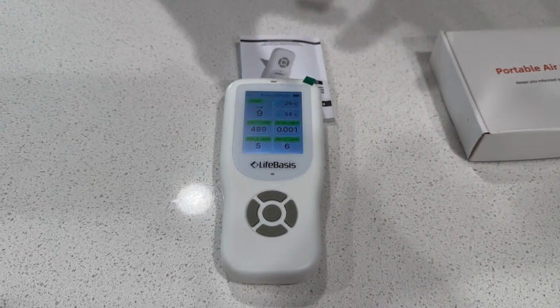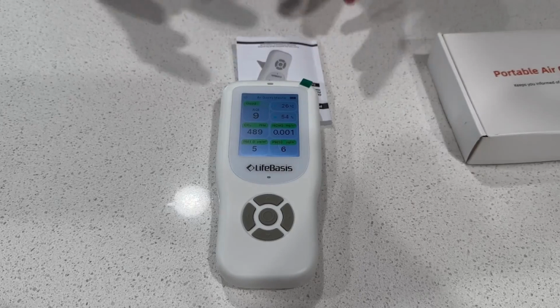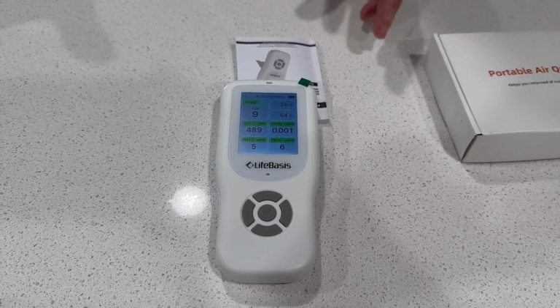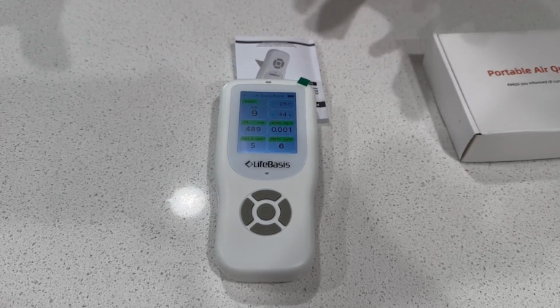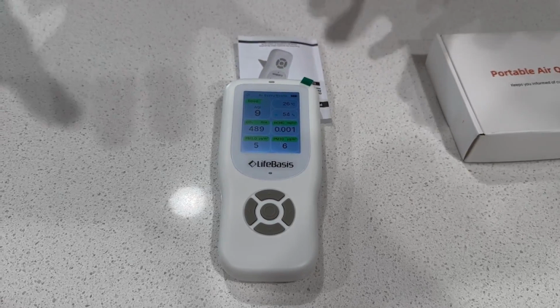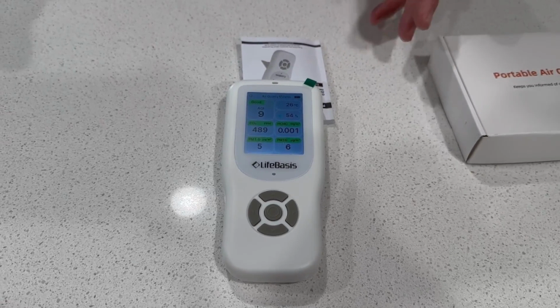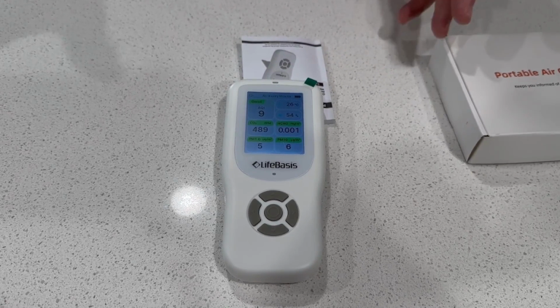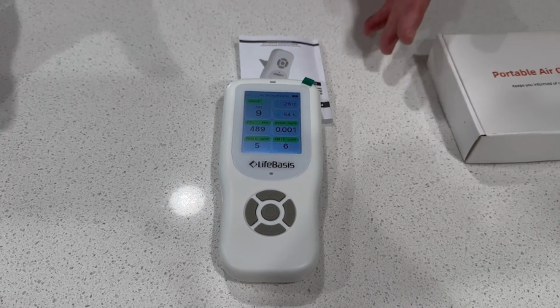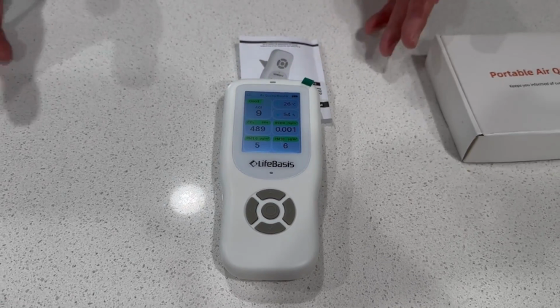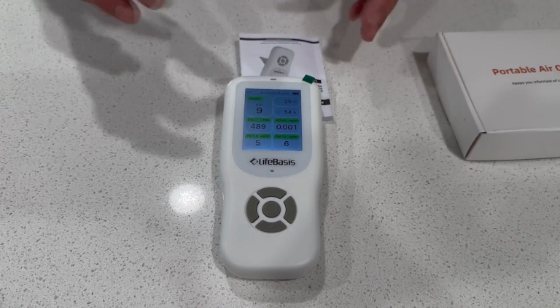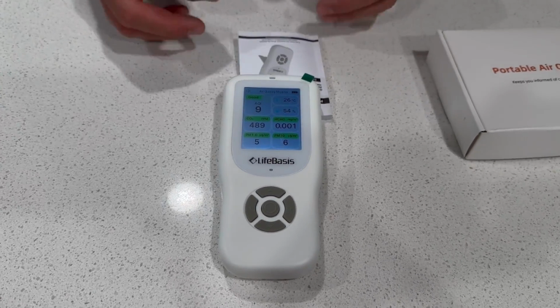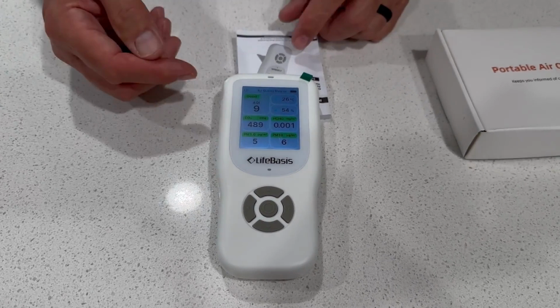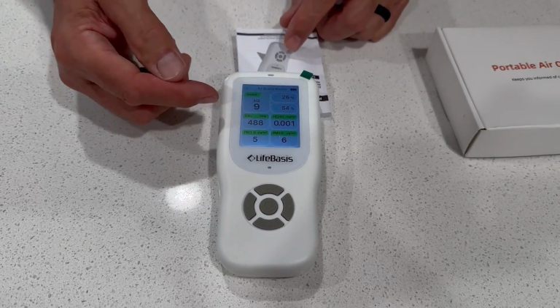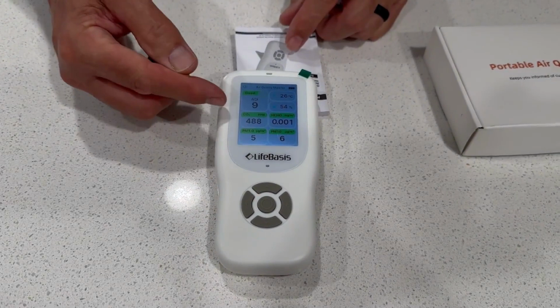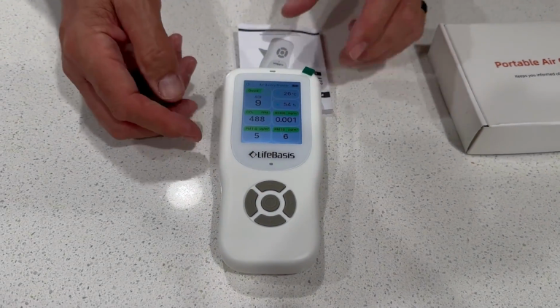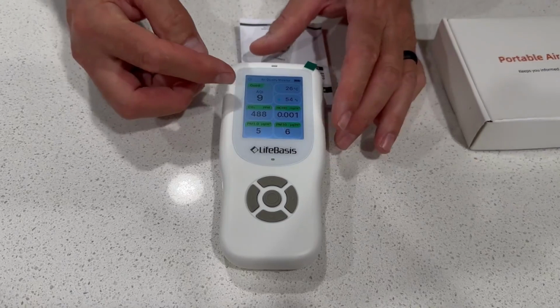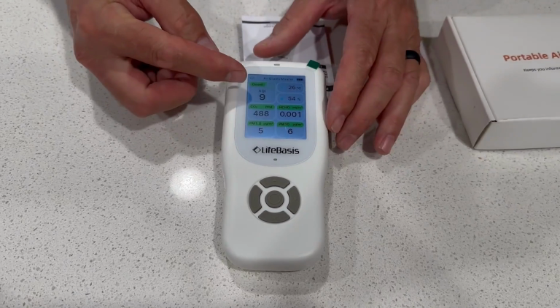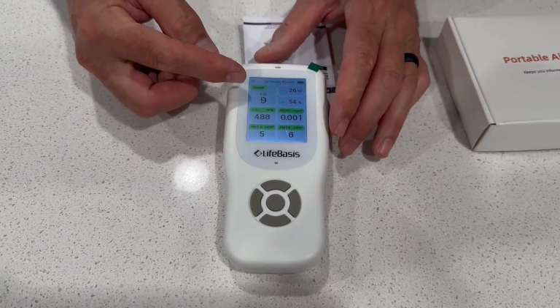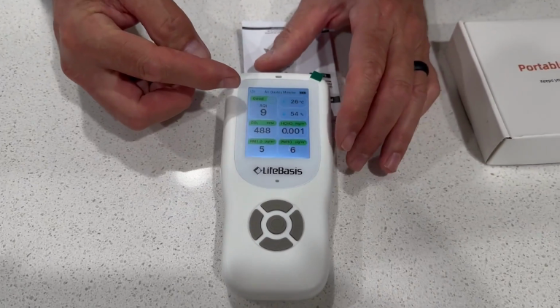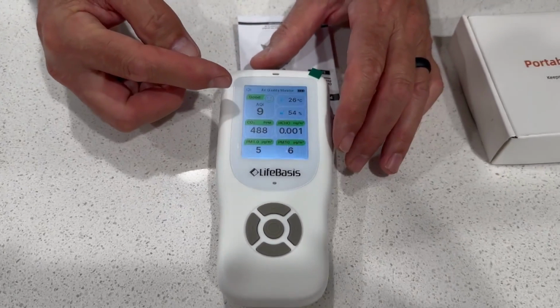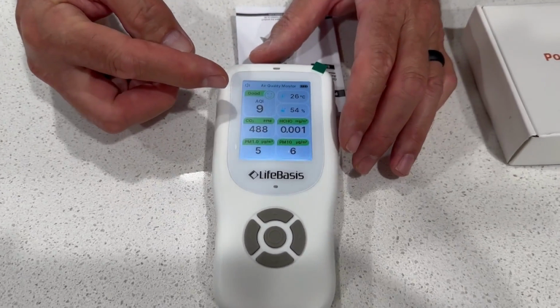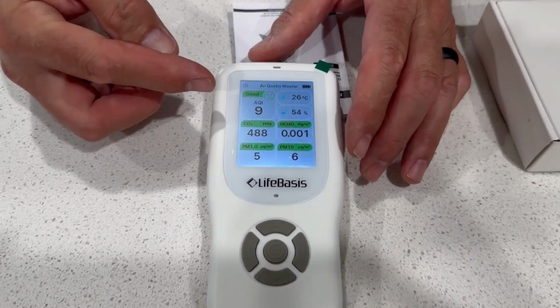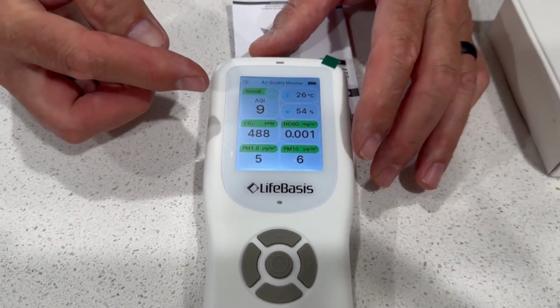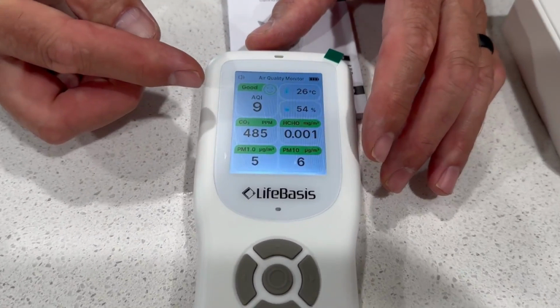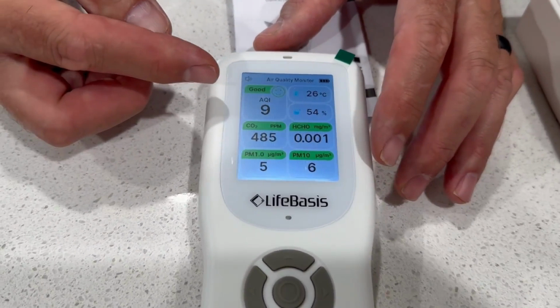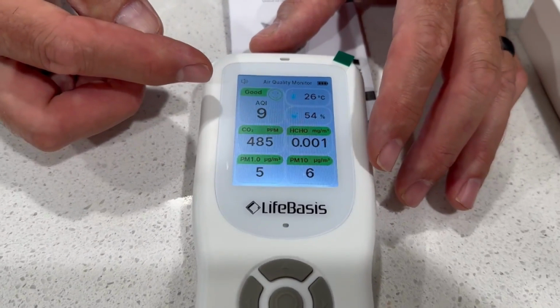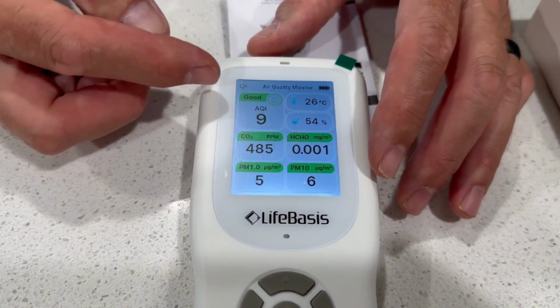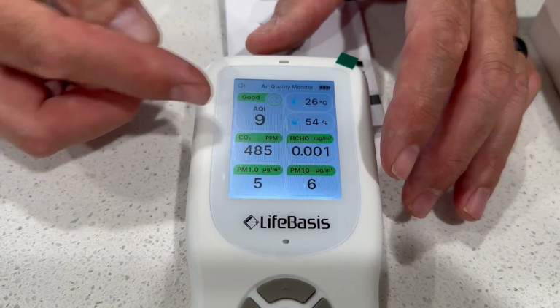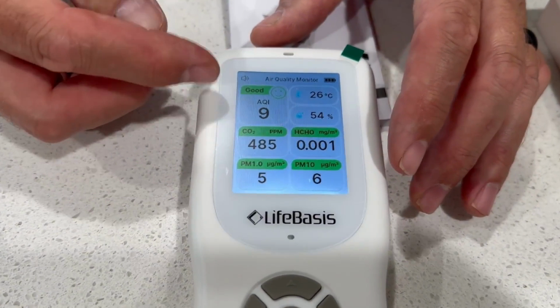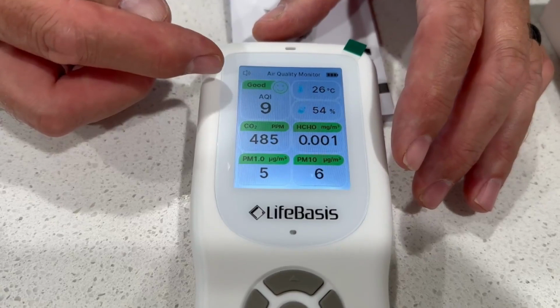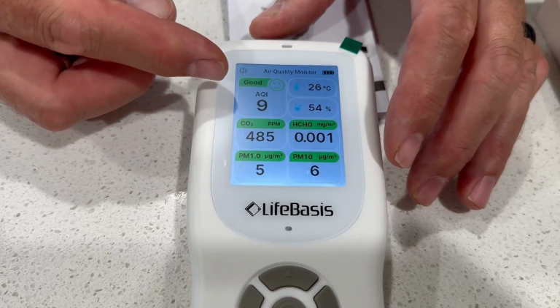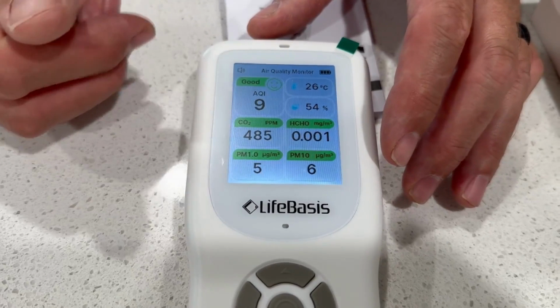Don't put it outside if it's smoky or dusty or anything like that. The different readings here: the AQI stands for Air Quality Index, and it's just a running total. So 9 is good.